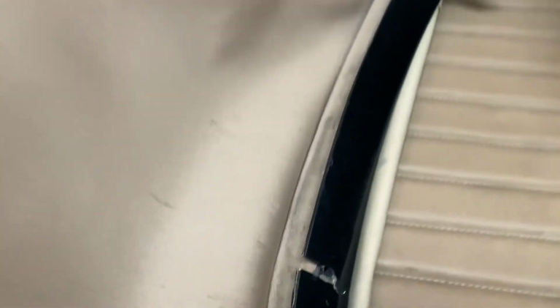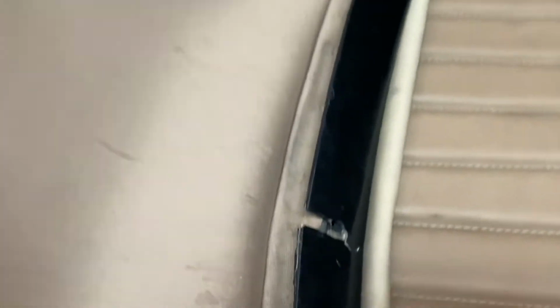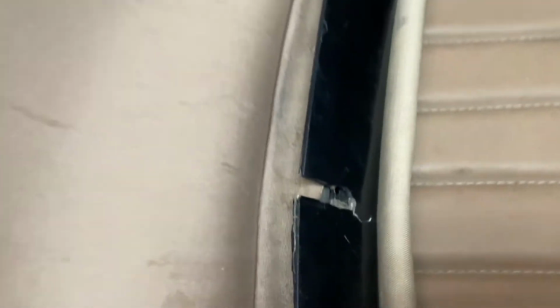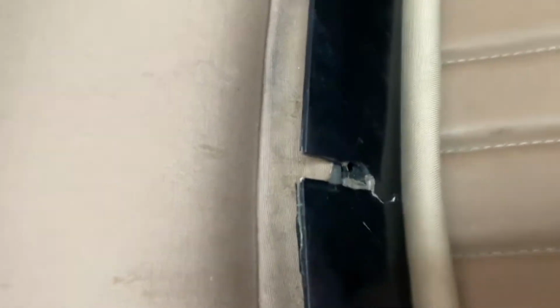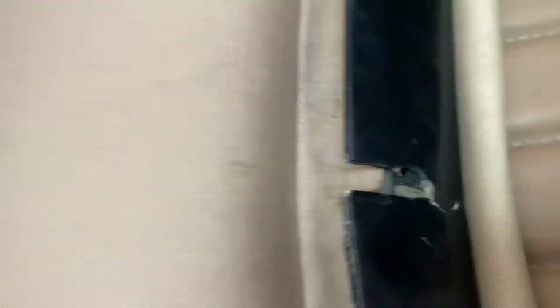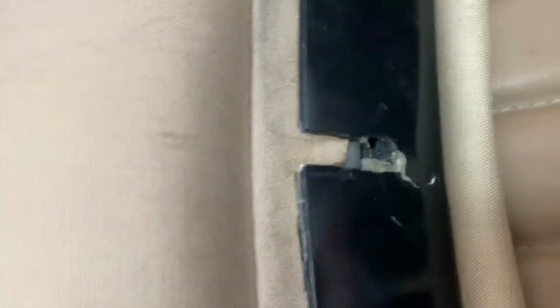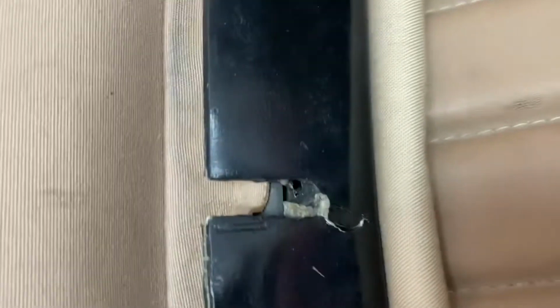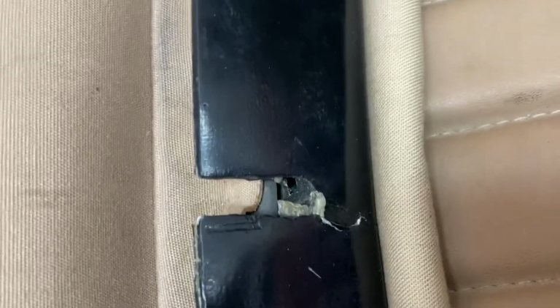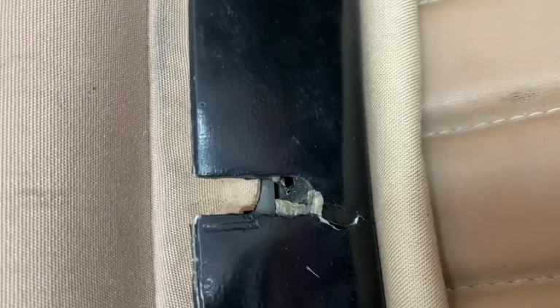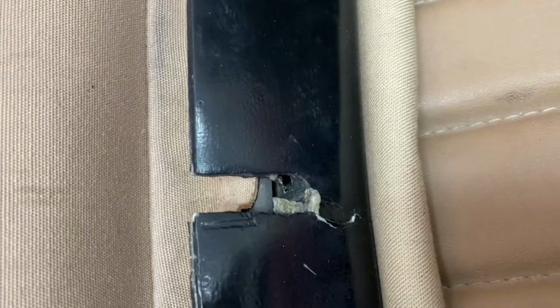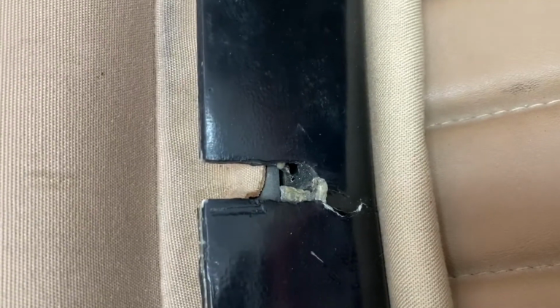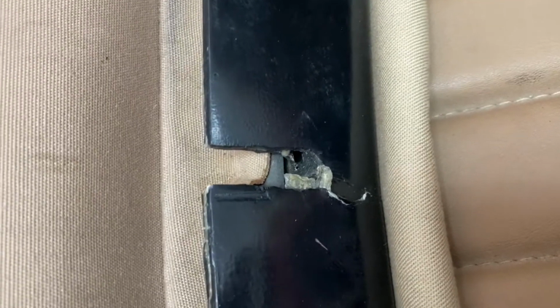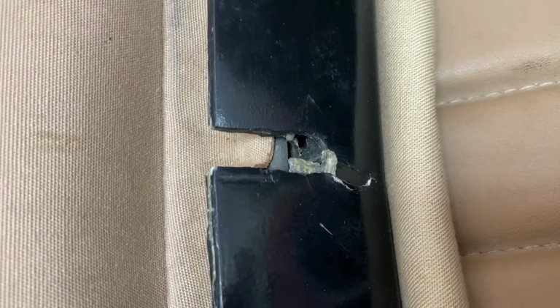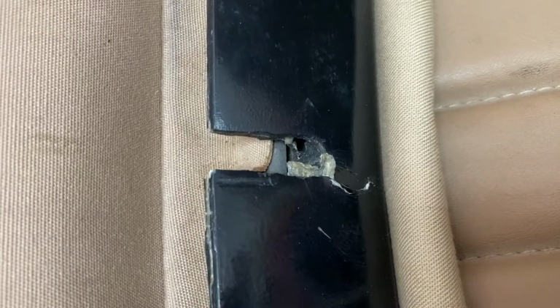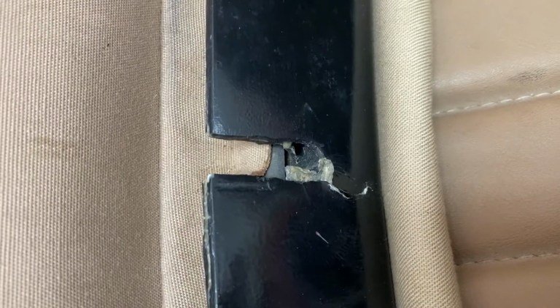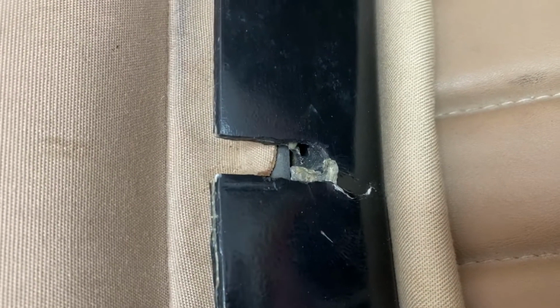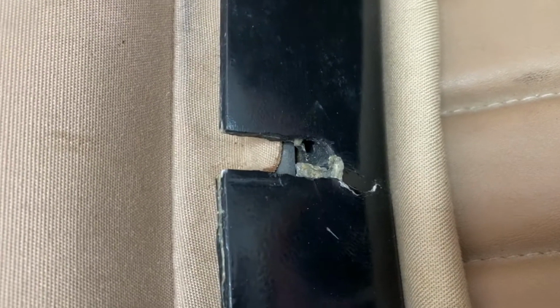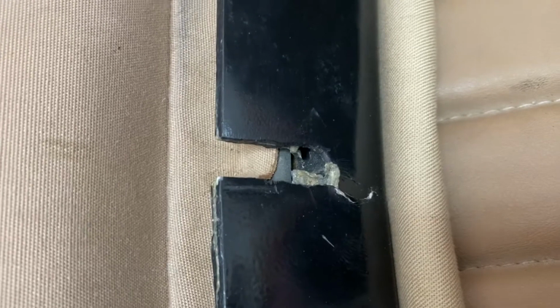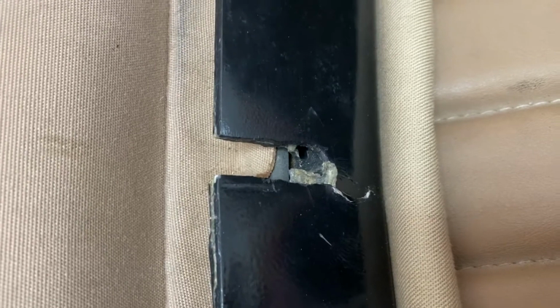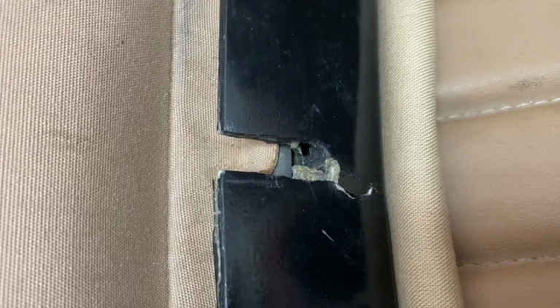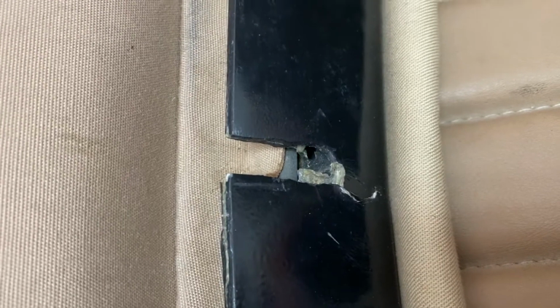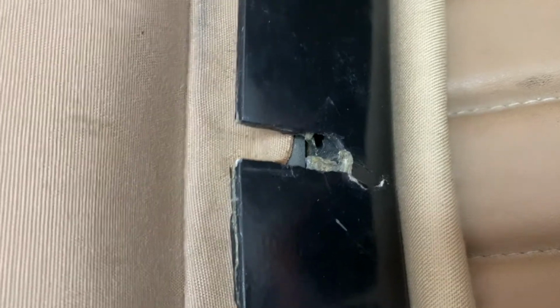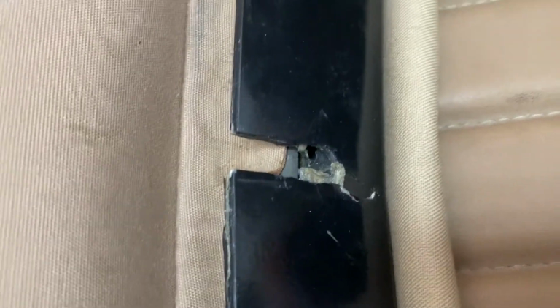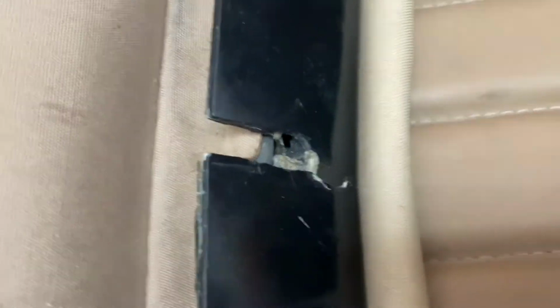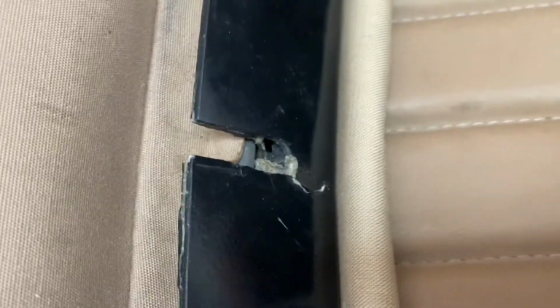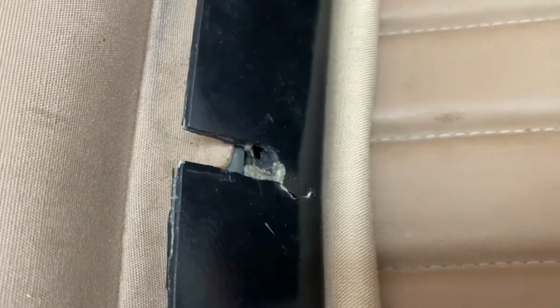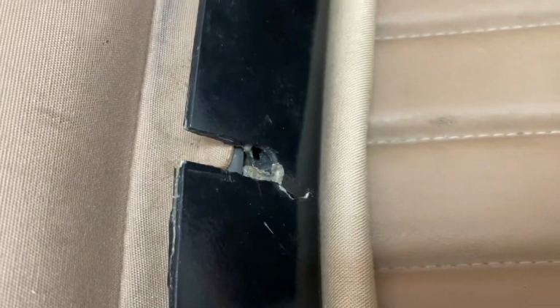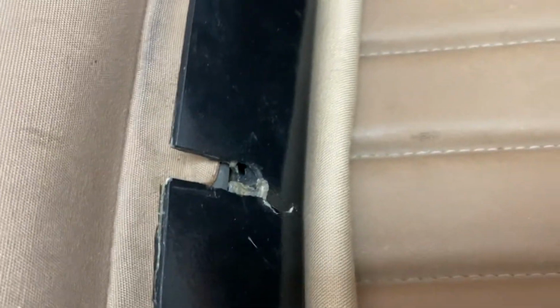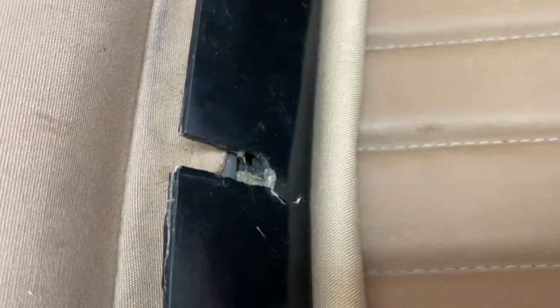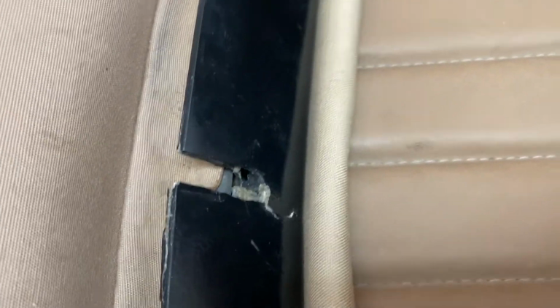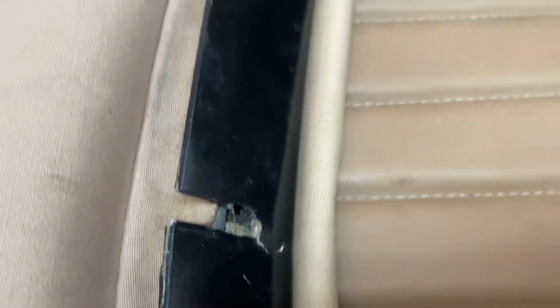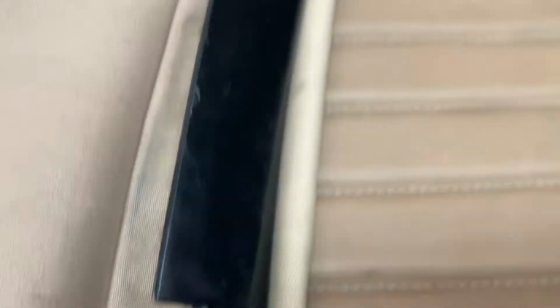Here is that crack in the middle of the header bar. I was able to latch the top and make it work, but I wanted you to know about that.